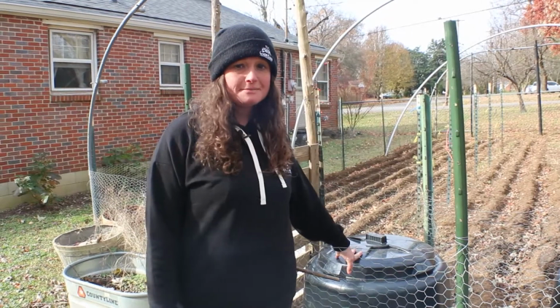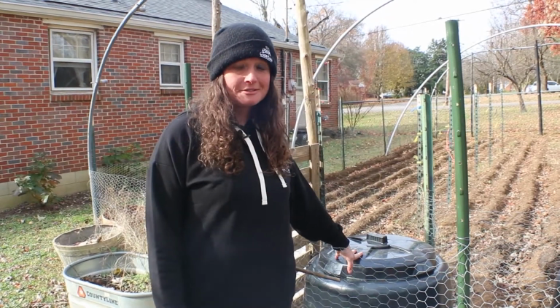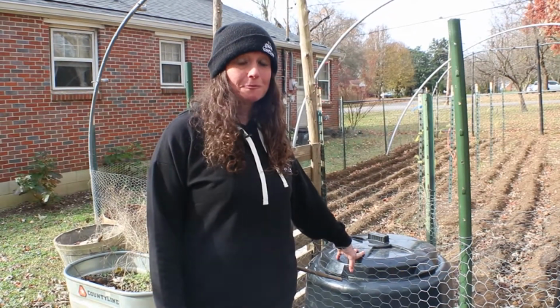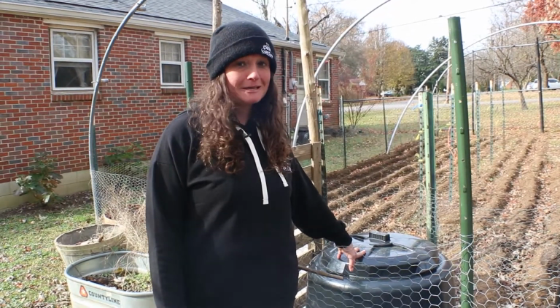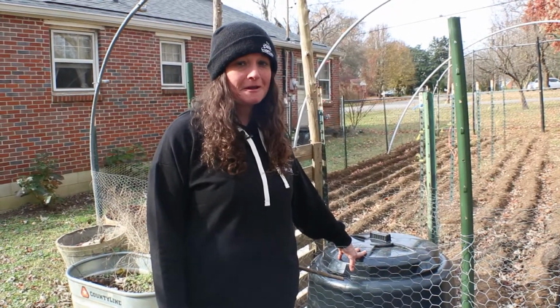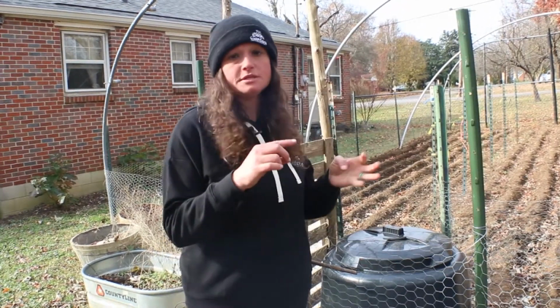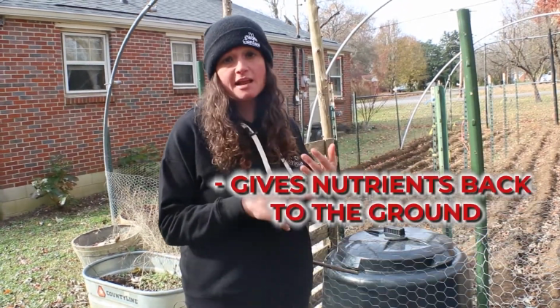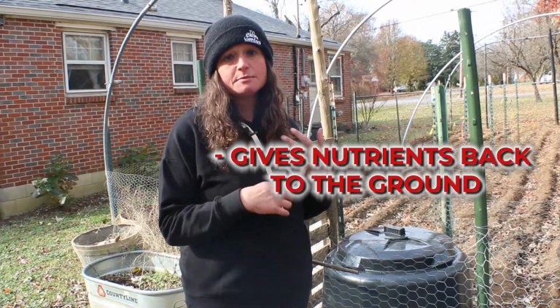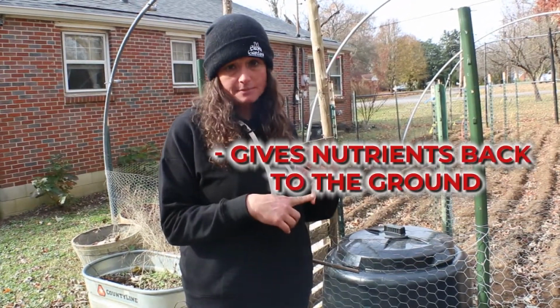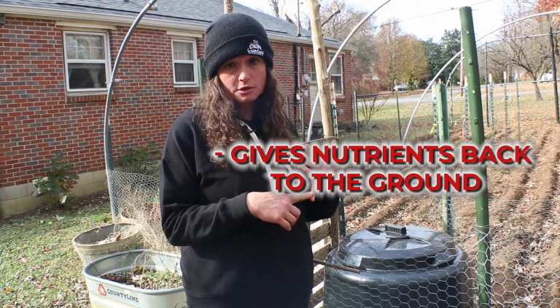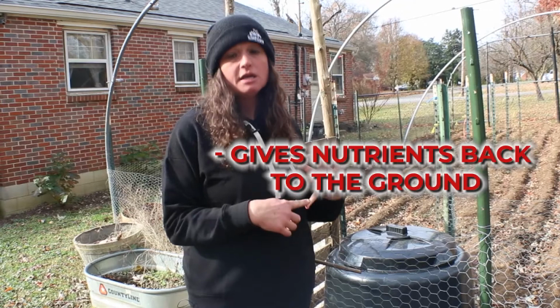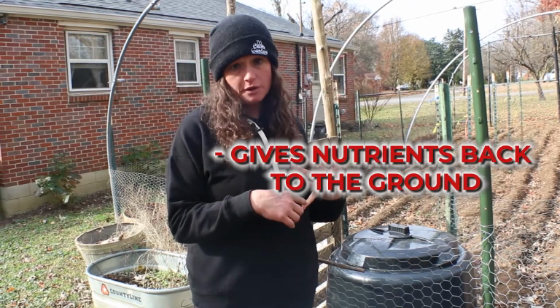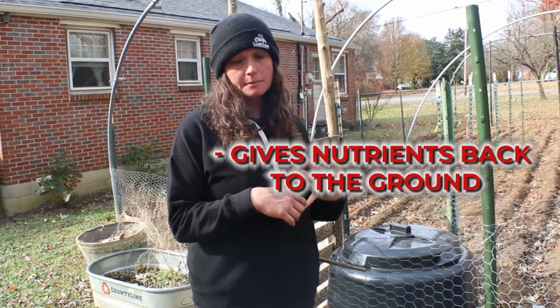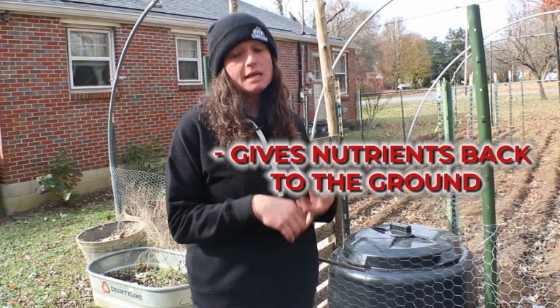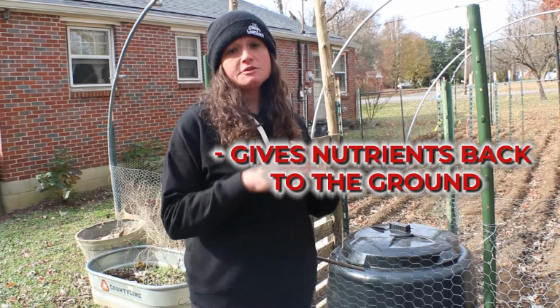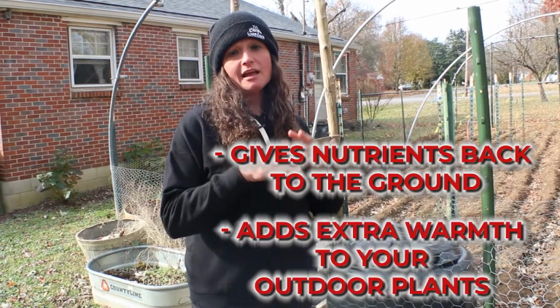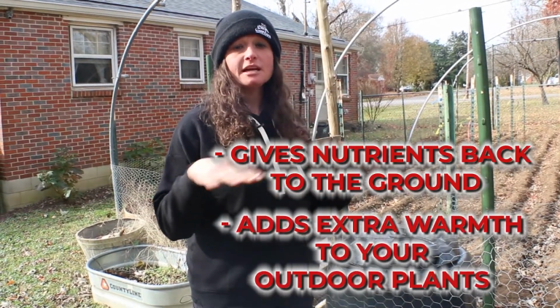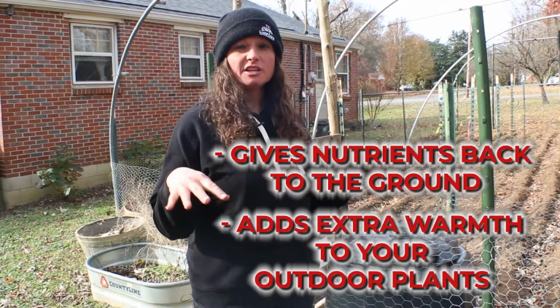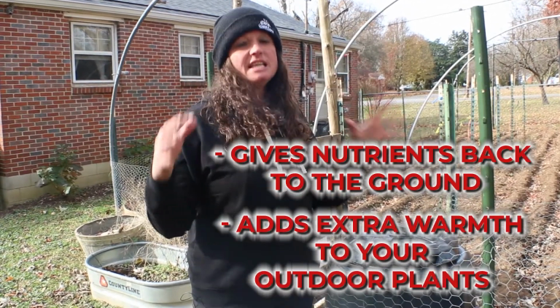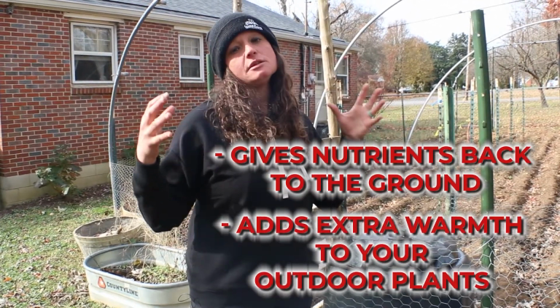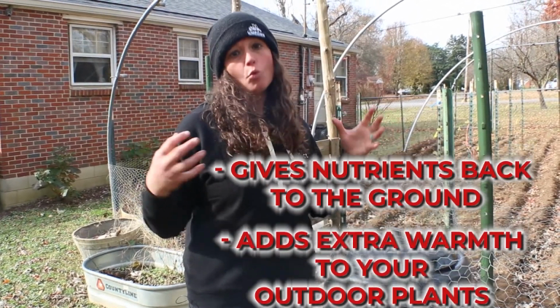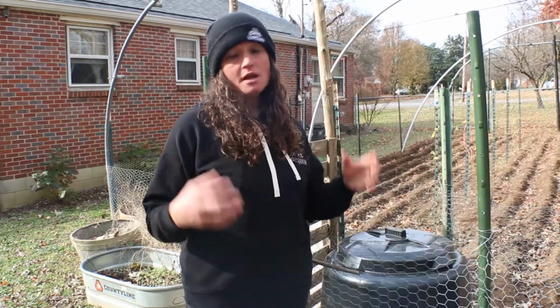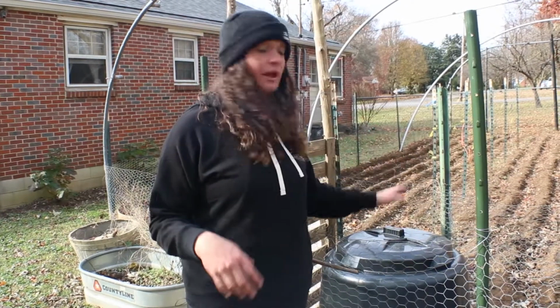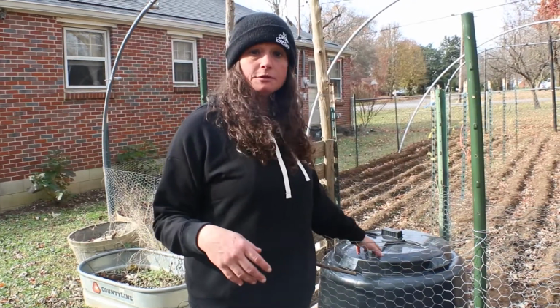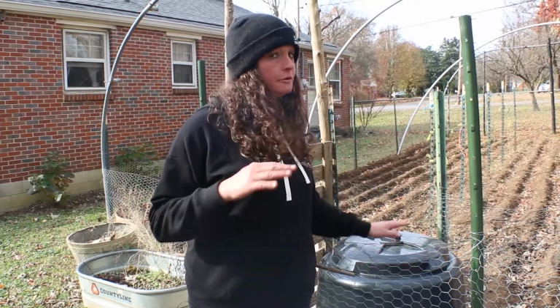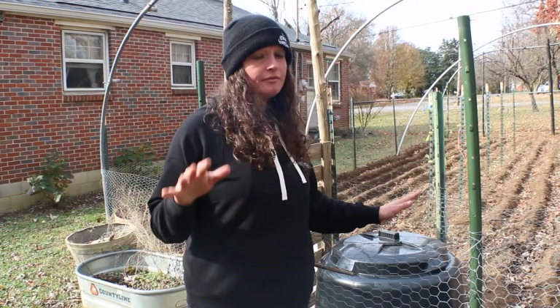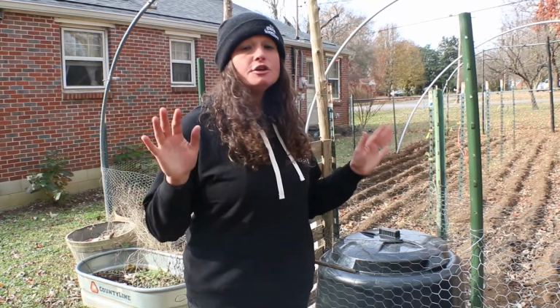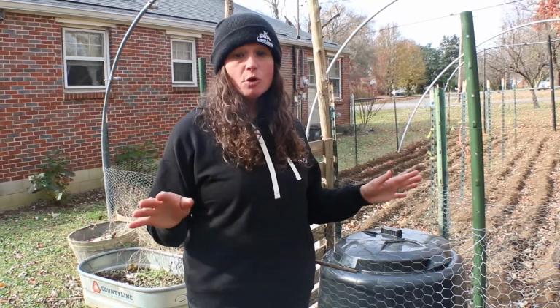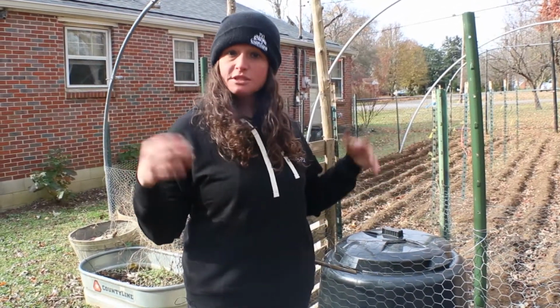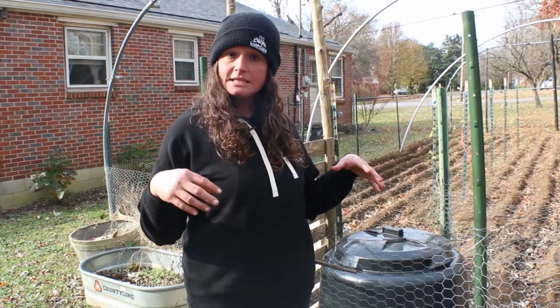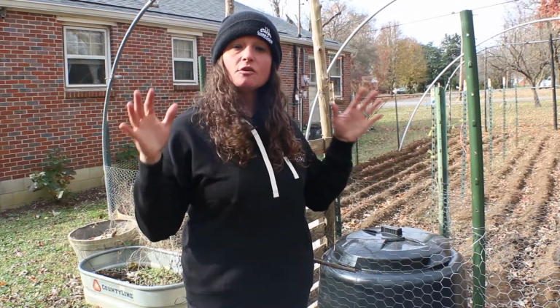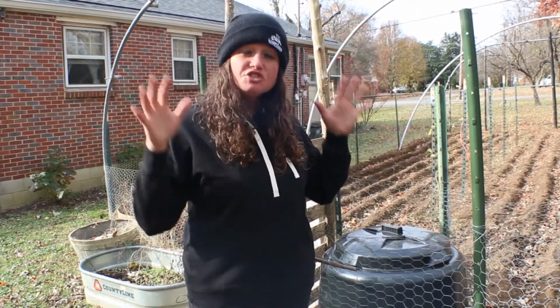Now is a great time to either lay down compost or mulch as well. We've got our compost — it's been cooking all summer, pretty excited about it. Compost is going to give some nutrients back into the ground, get you ready for spring planting, and it's also going to add a protective layer to keep things a little bit warmer.